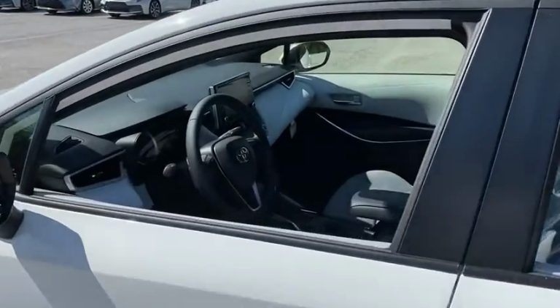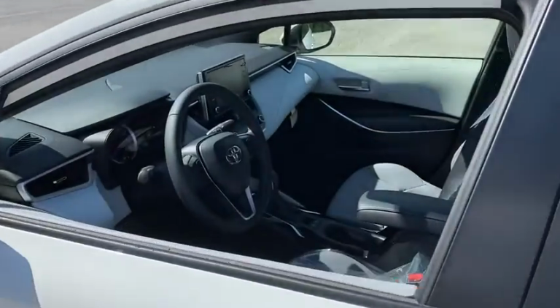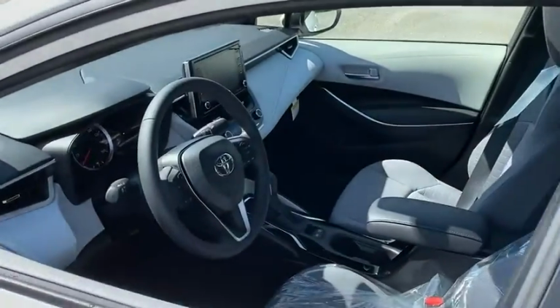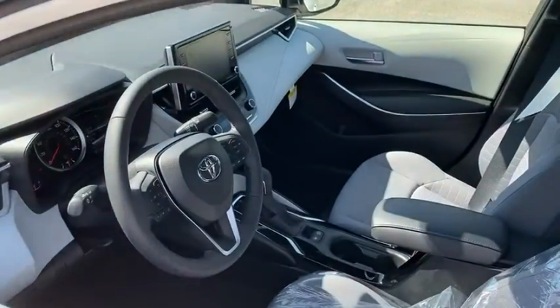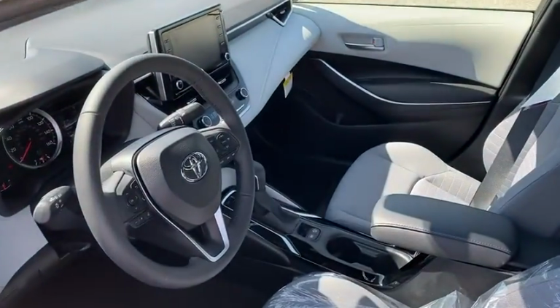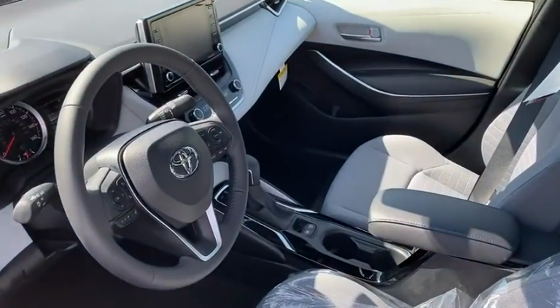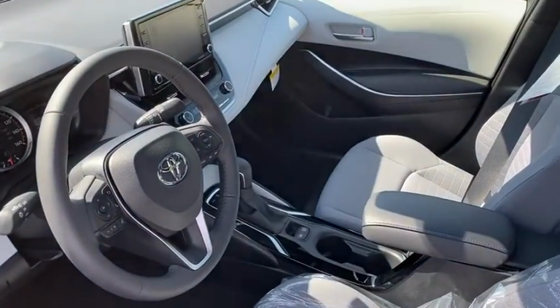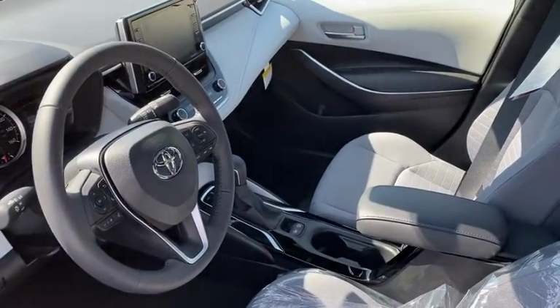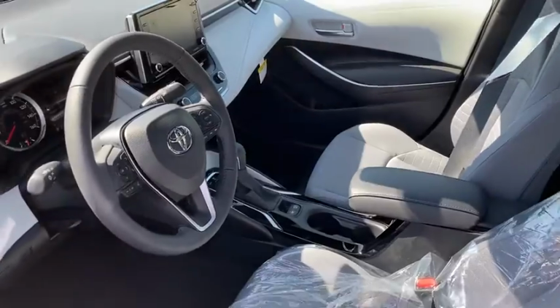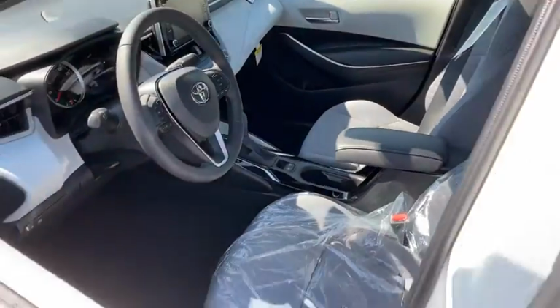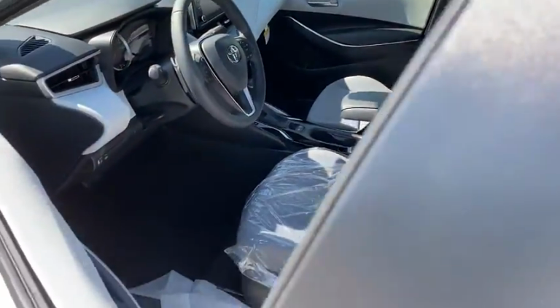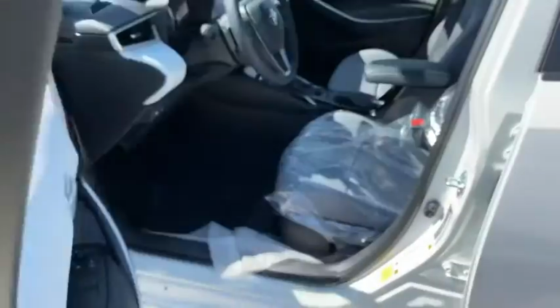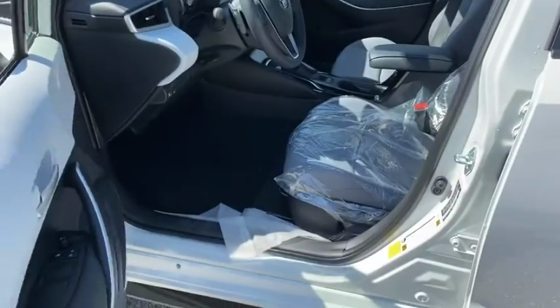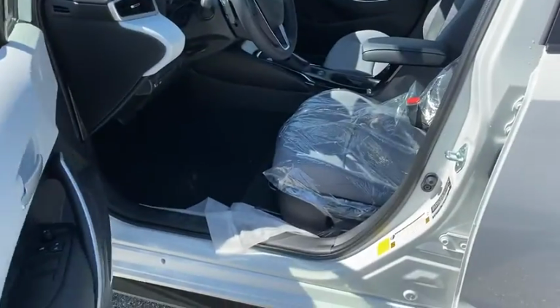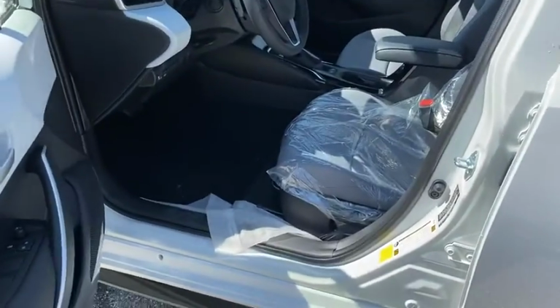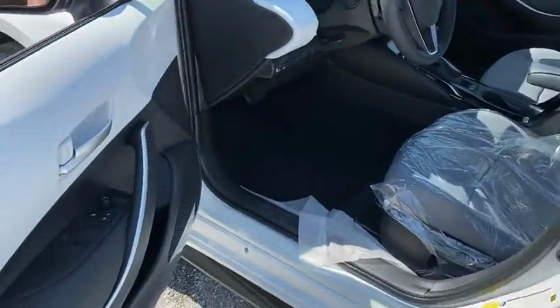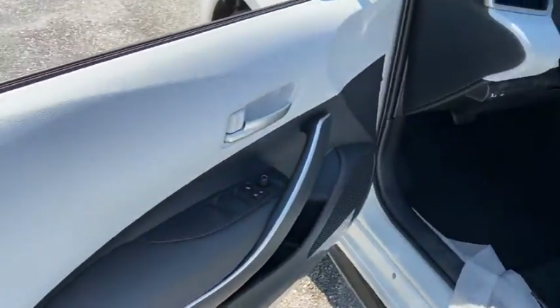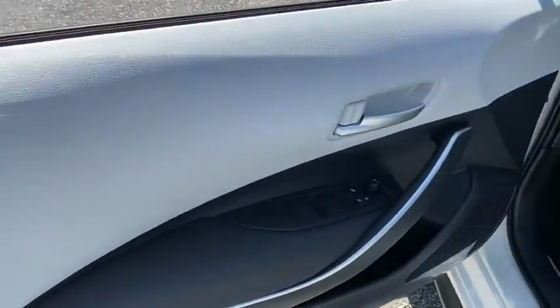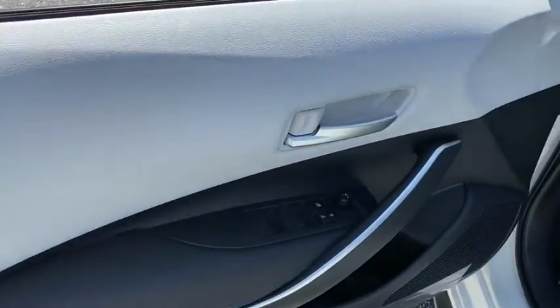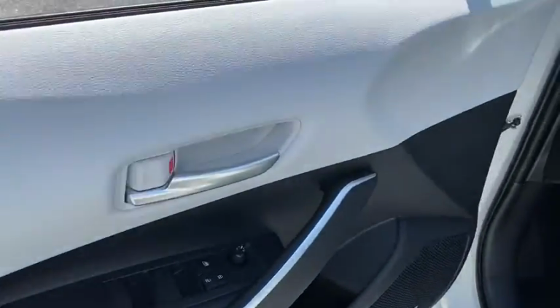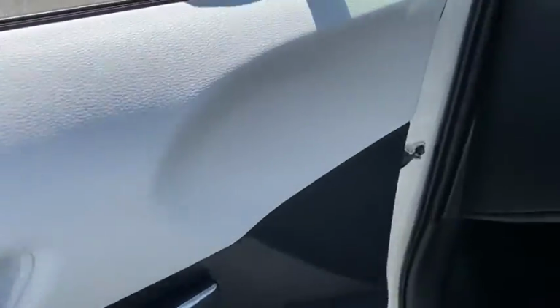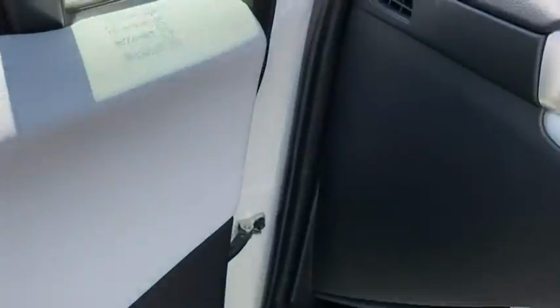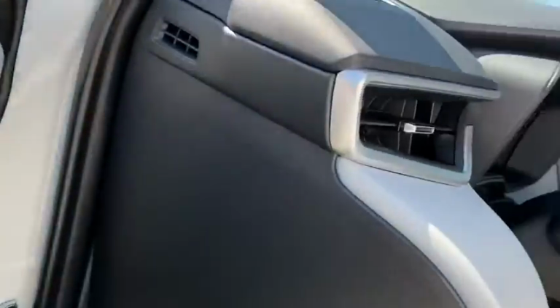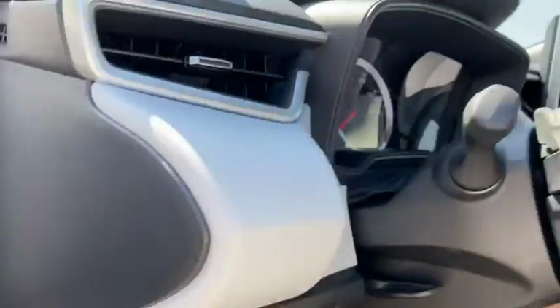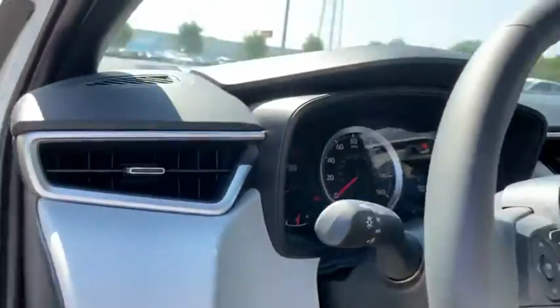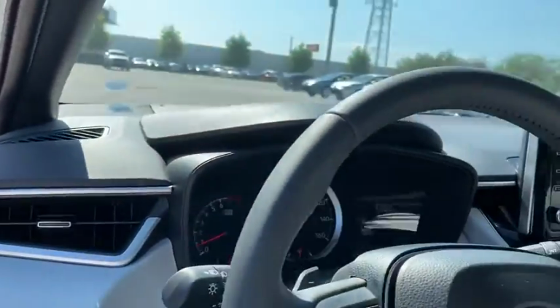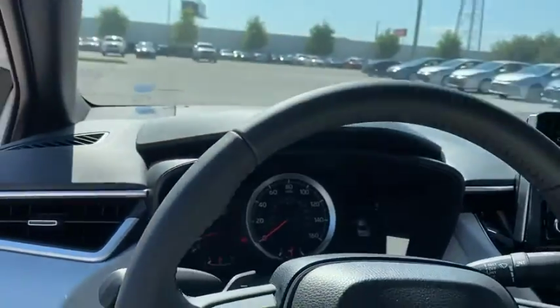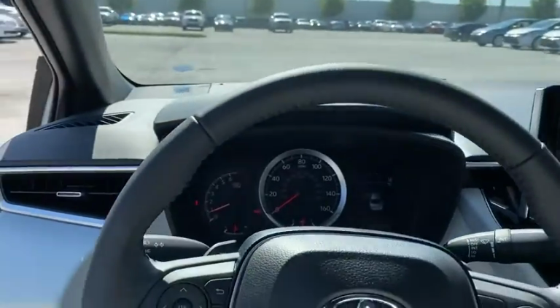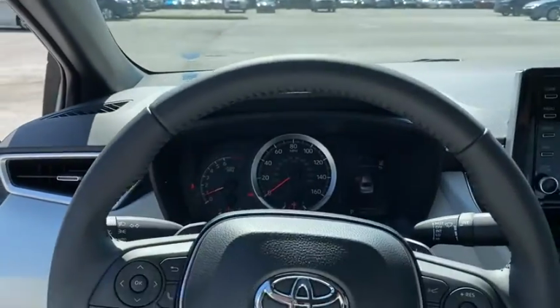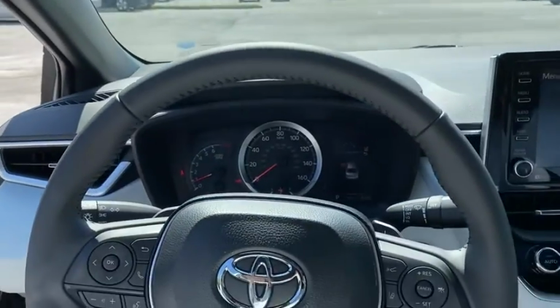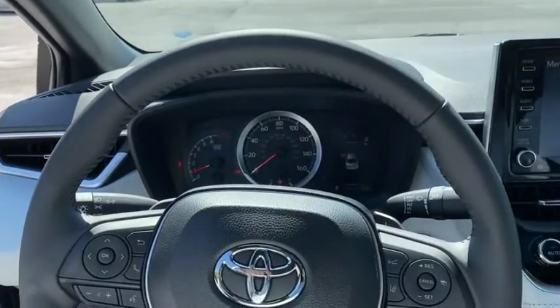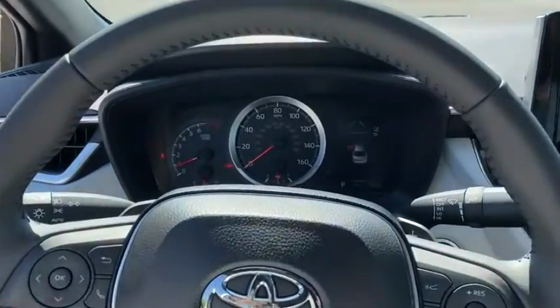Rear window defroster, security system, panic alarm, remote keyless entry, brake assist, tachometer, power moonroof, front reading lamps, front bucket seats, driver vanity mirror.